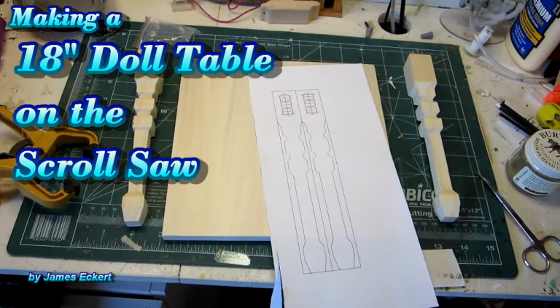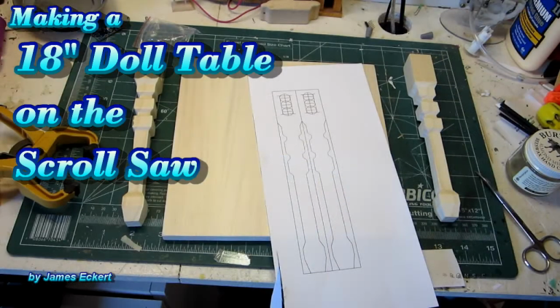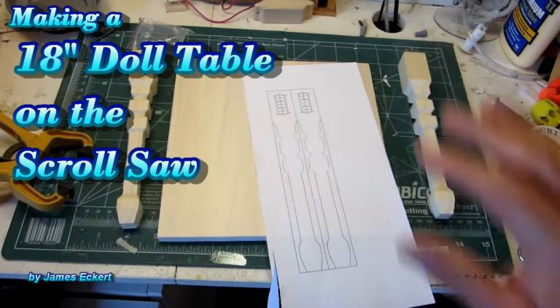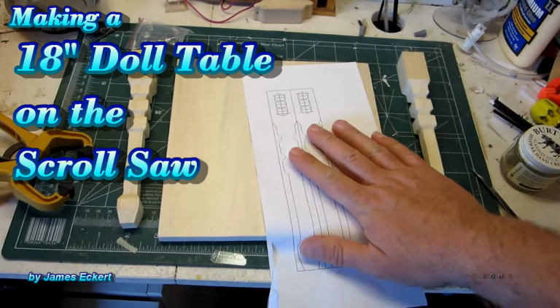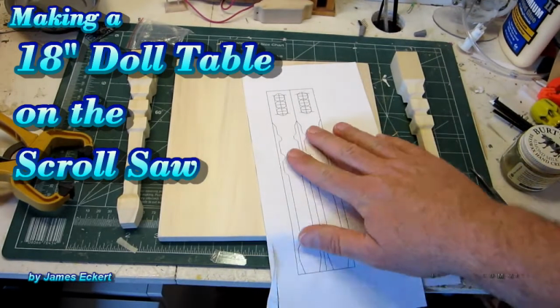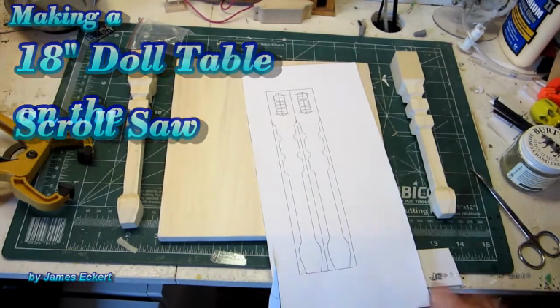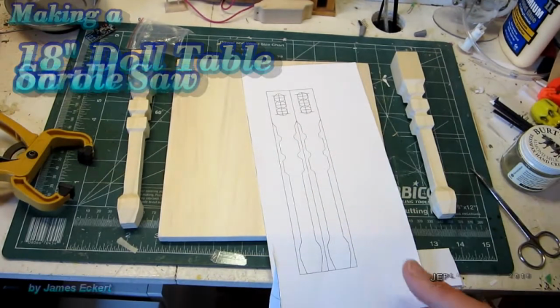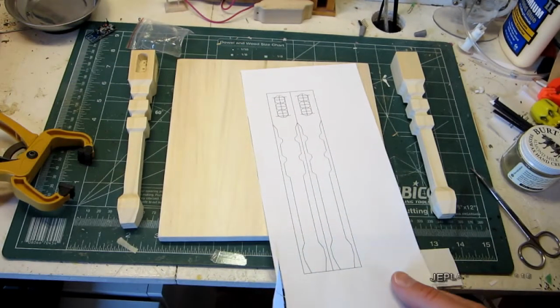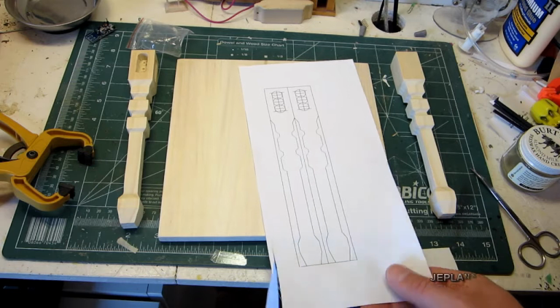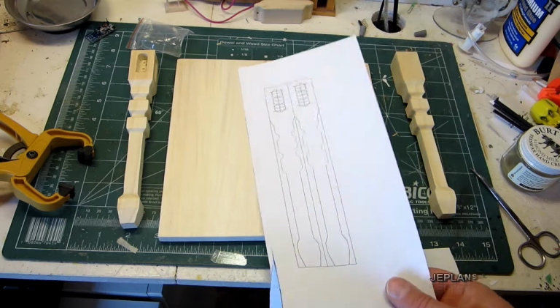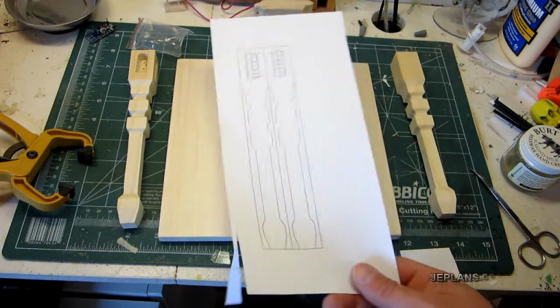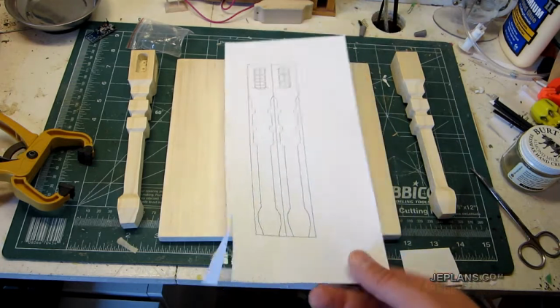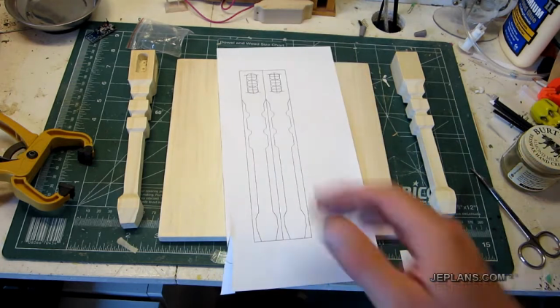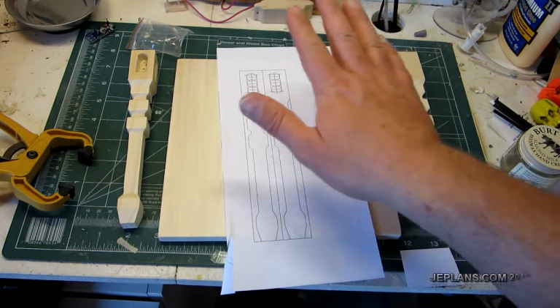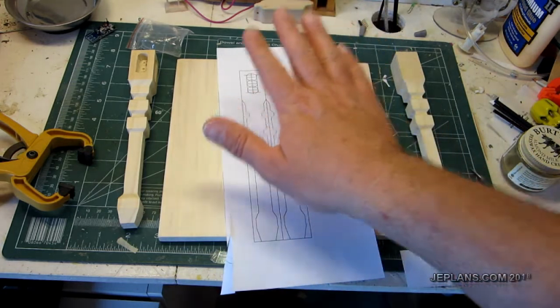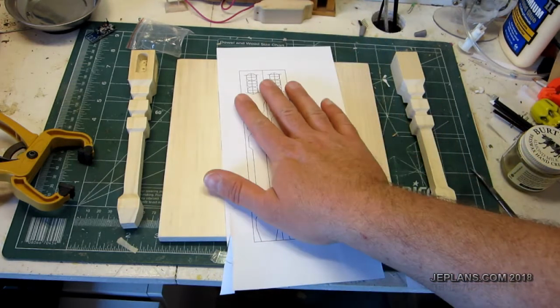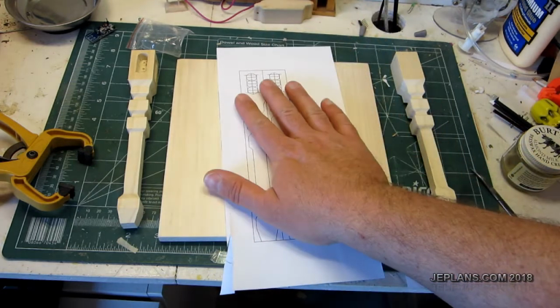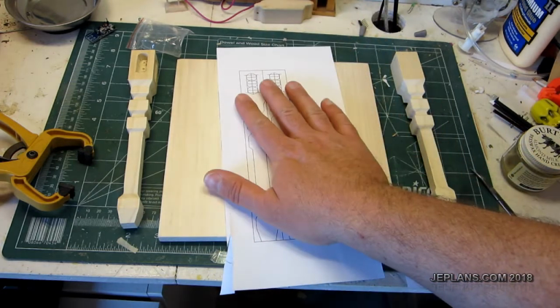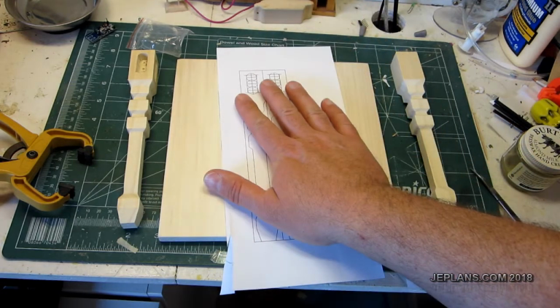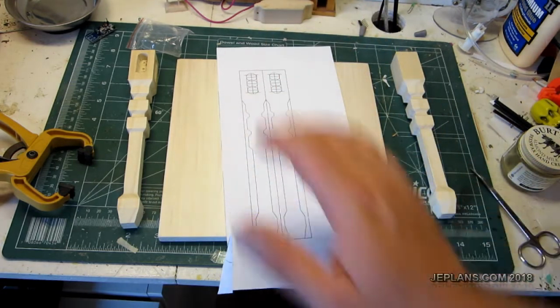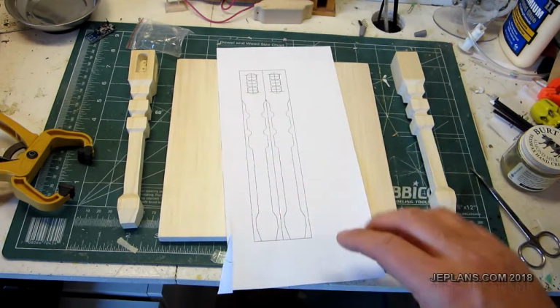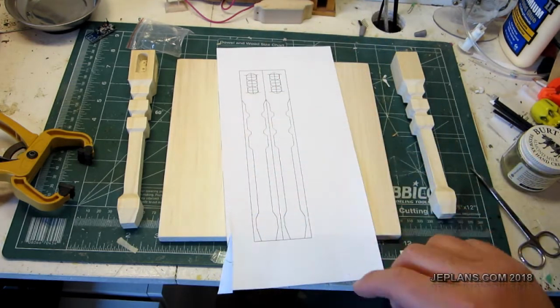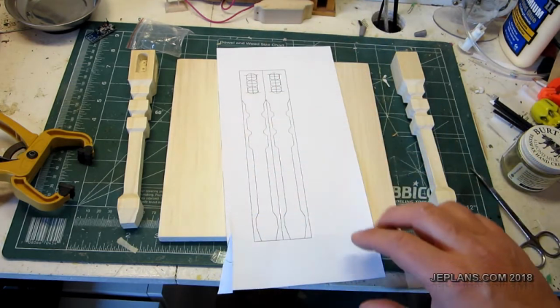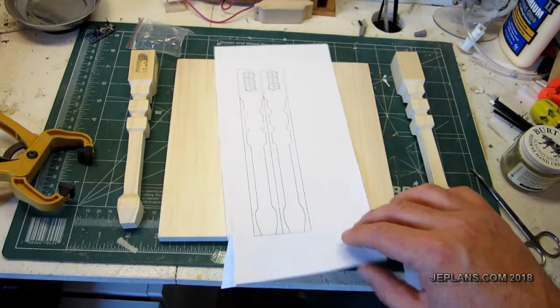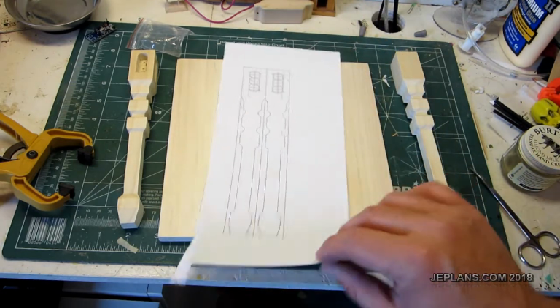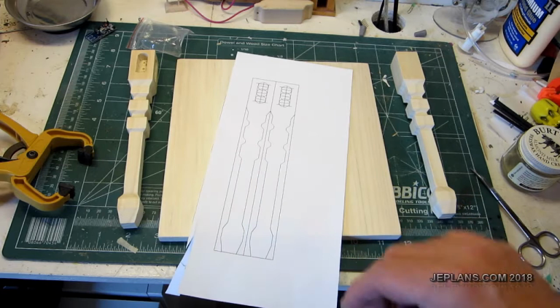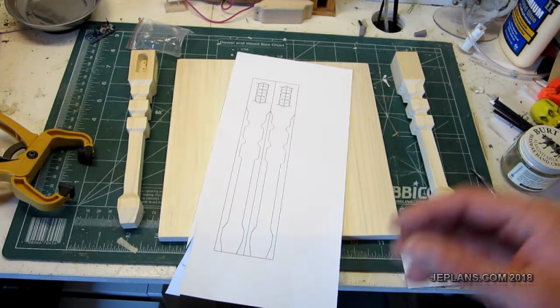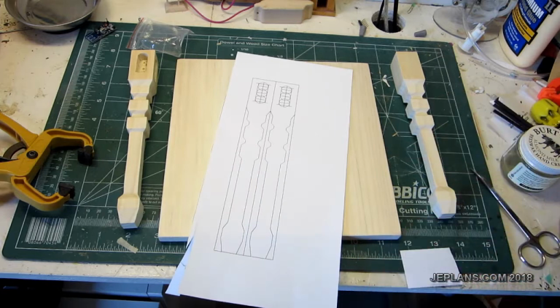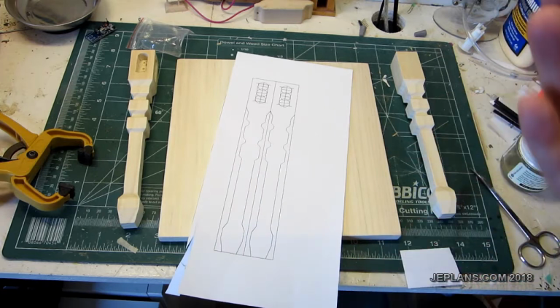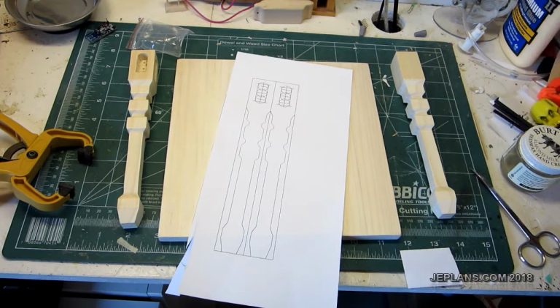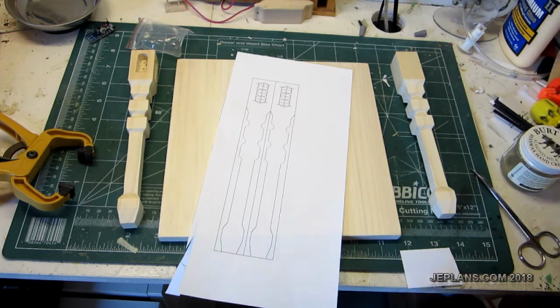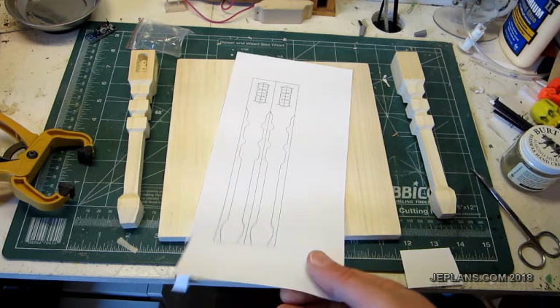Welcome back everybody. I just wanted to do a quick video on the table I'm making. My niece Clara asked me to make her a table for a doll — it was an American Girl doll.